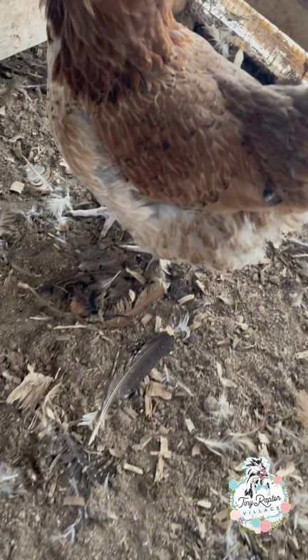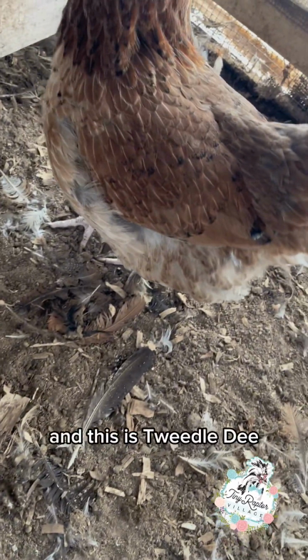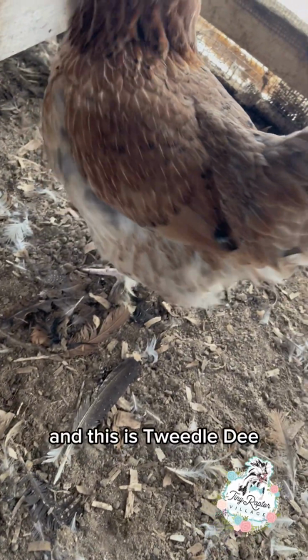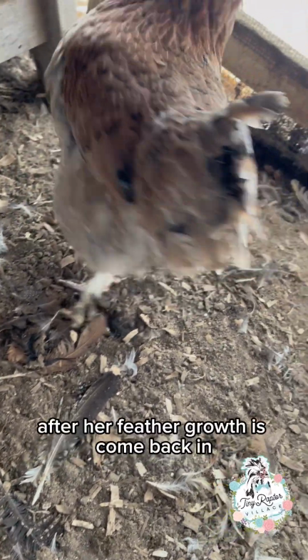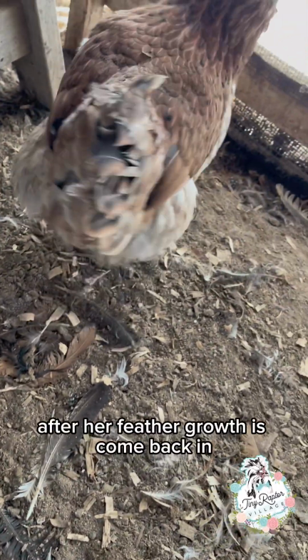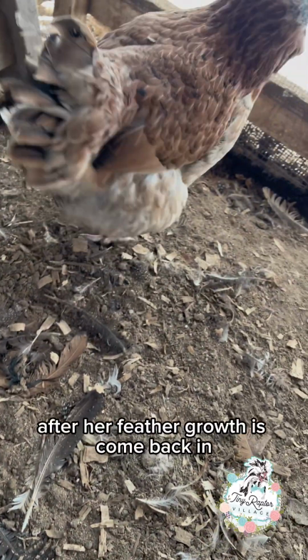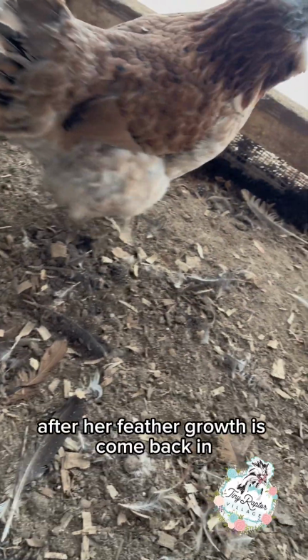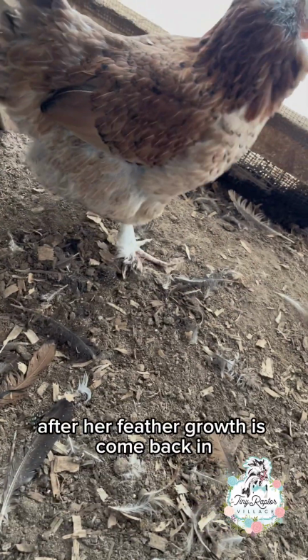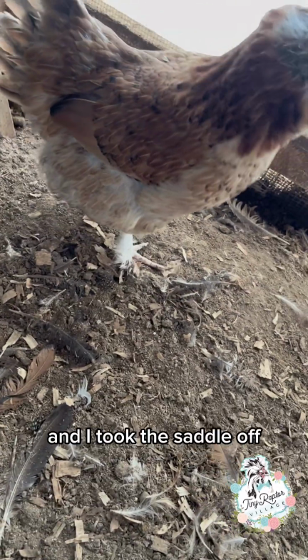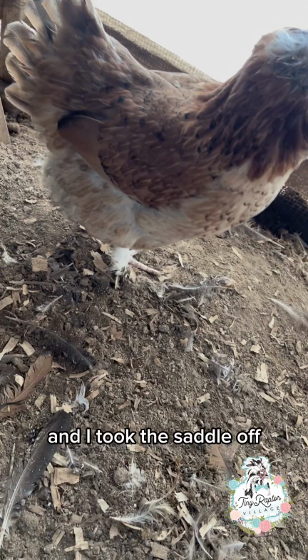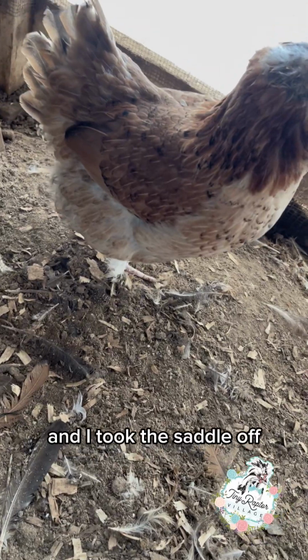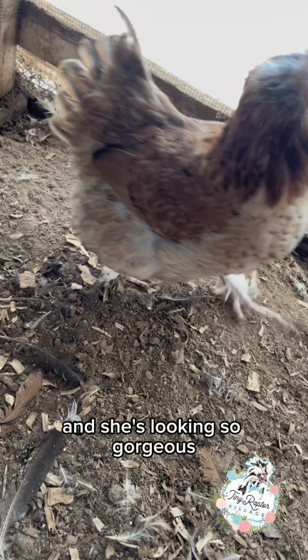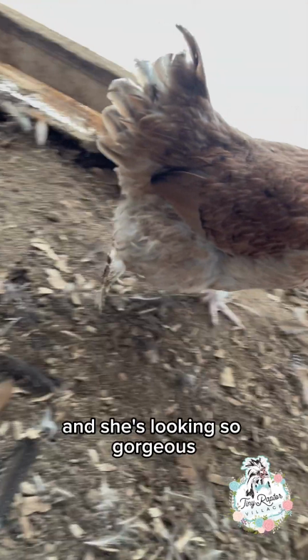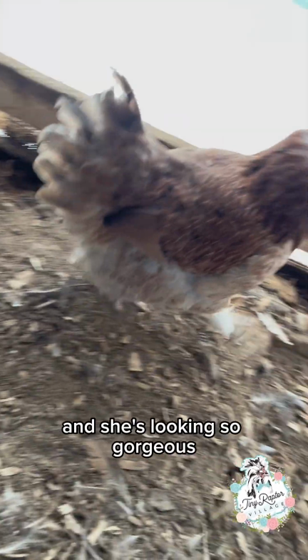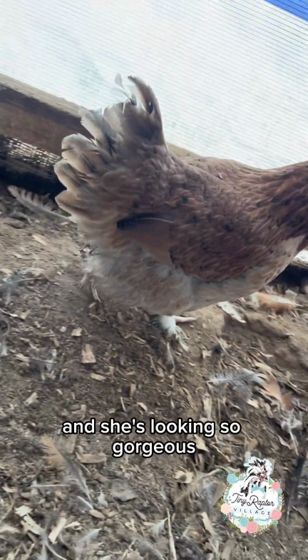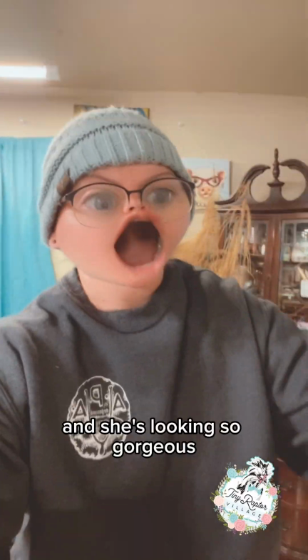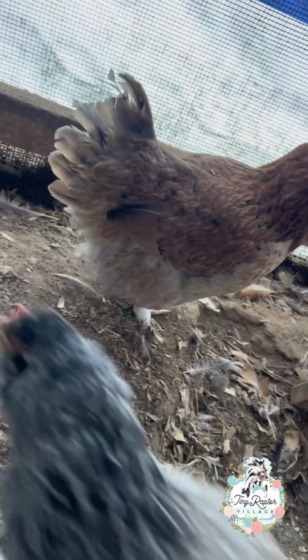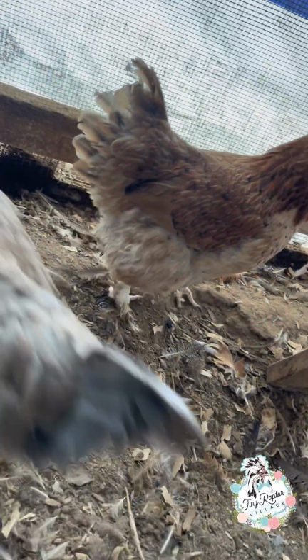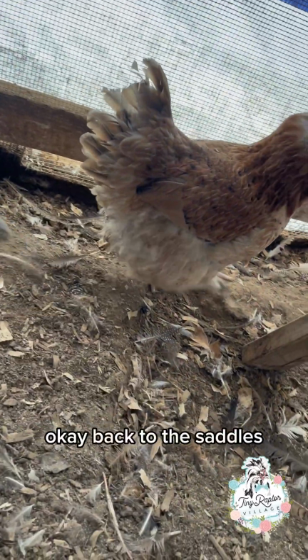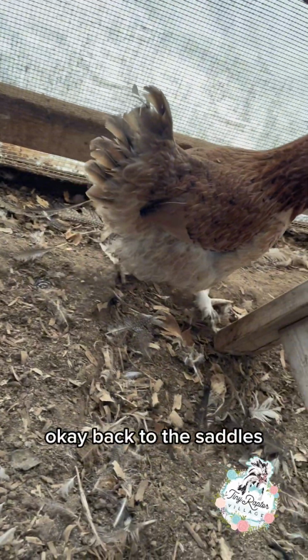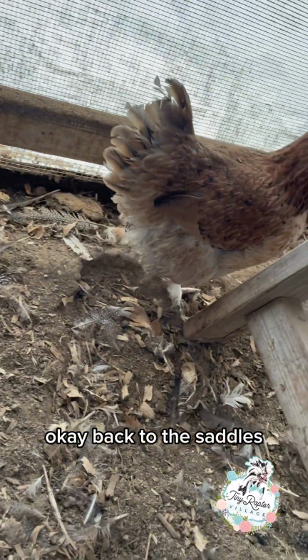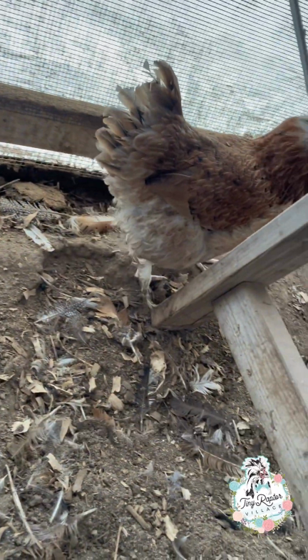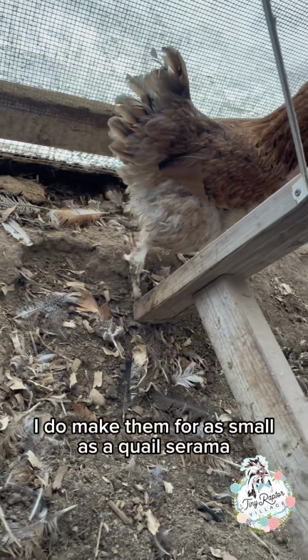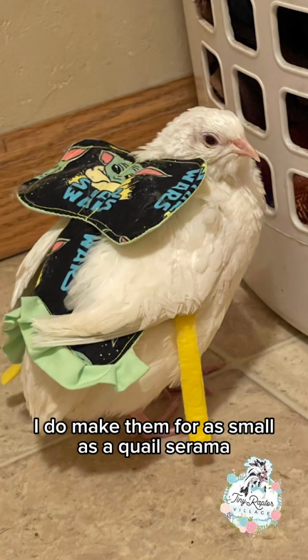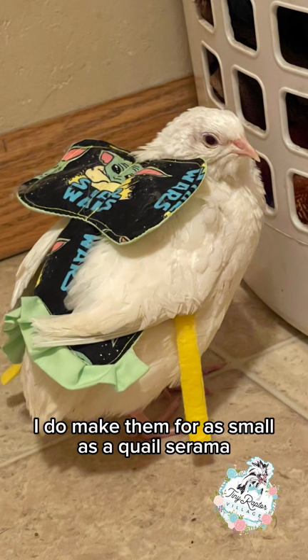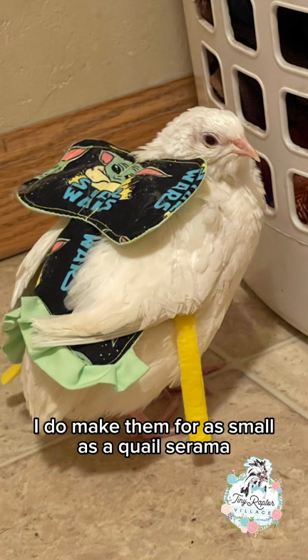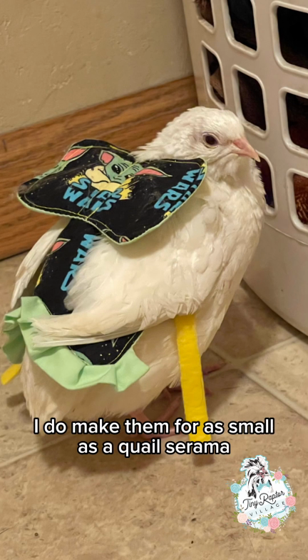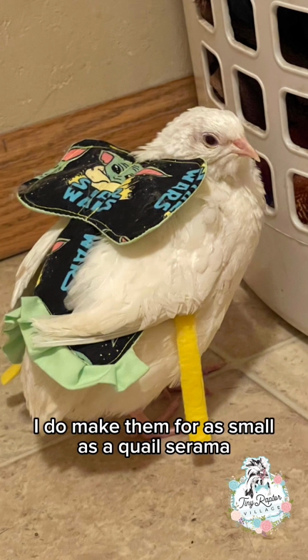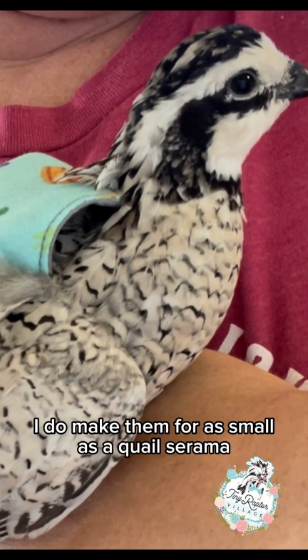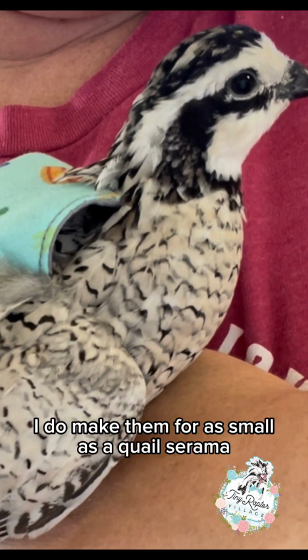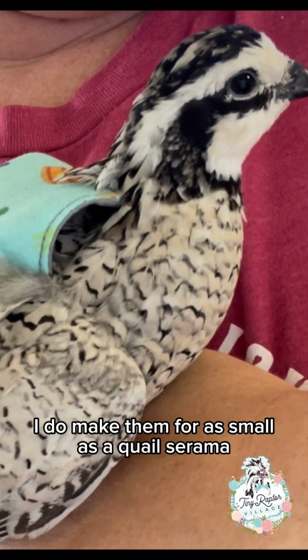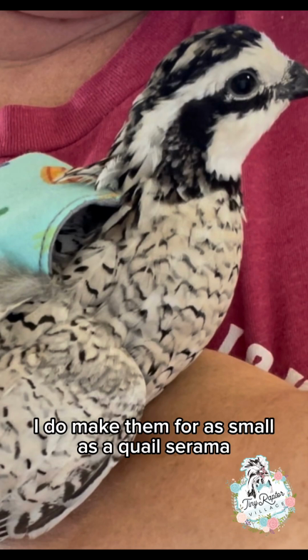This is Tweedle D after her feather growth has come back in. I took the saddle off and she's looking so gorgeous. I do make saddles for as small as a quail or serama, and I have made them for turkeys.